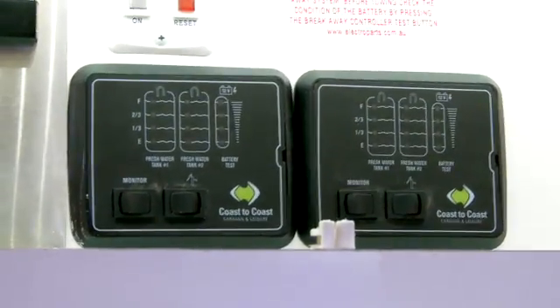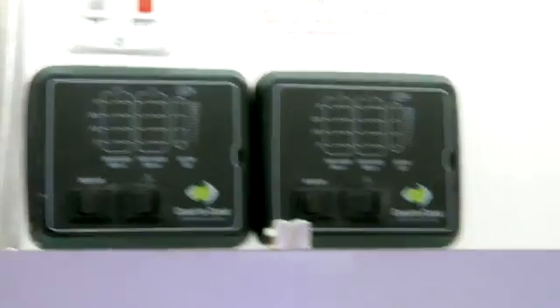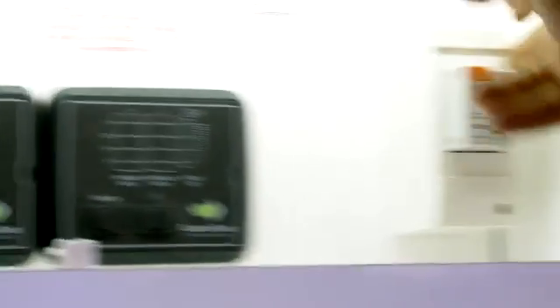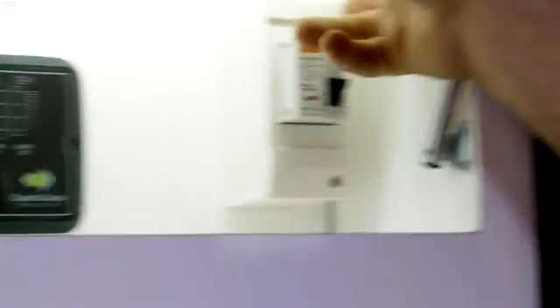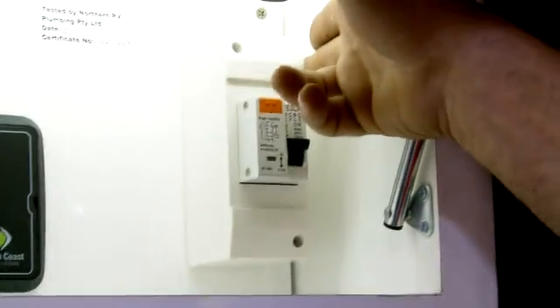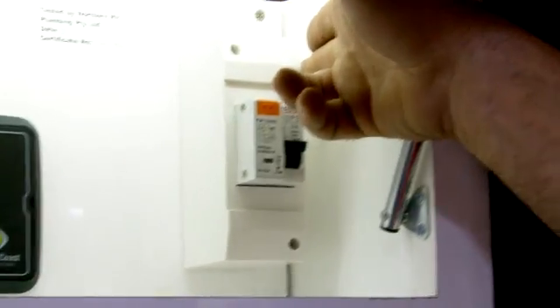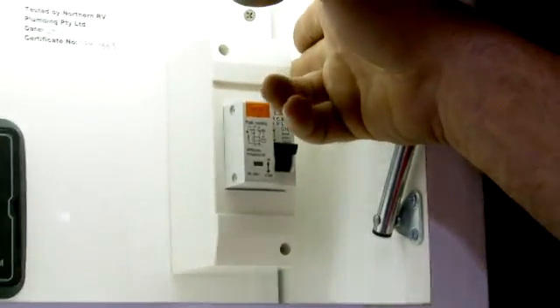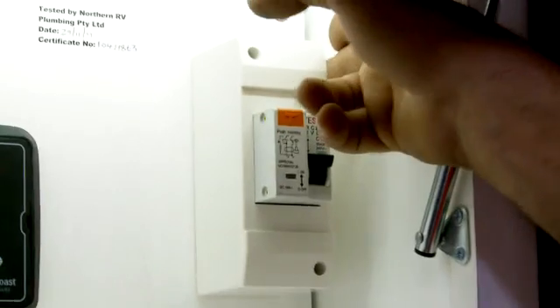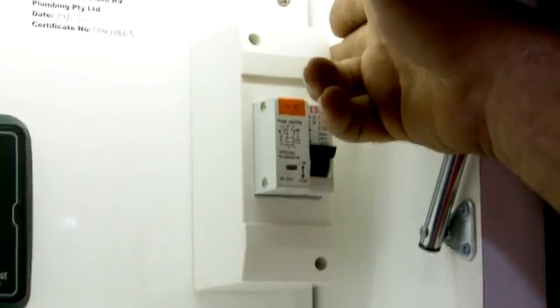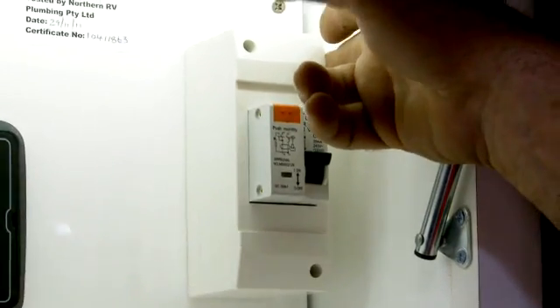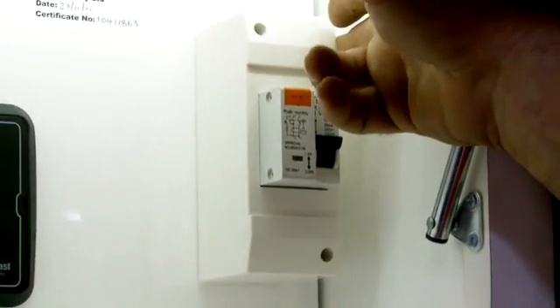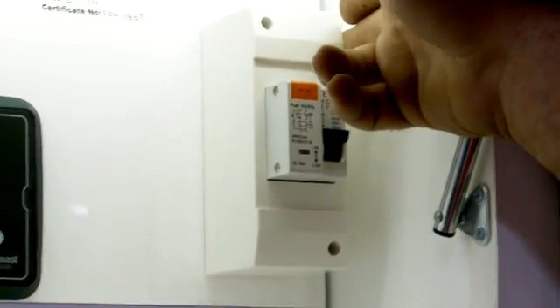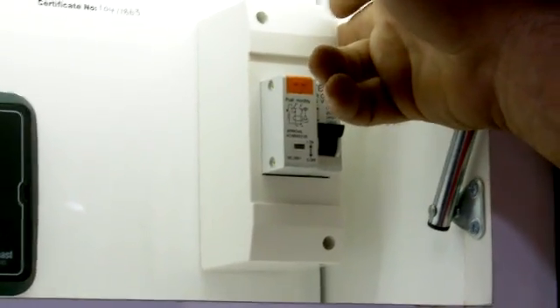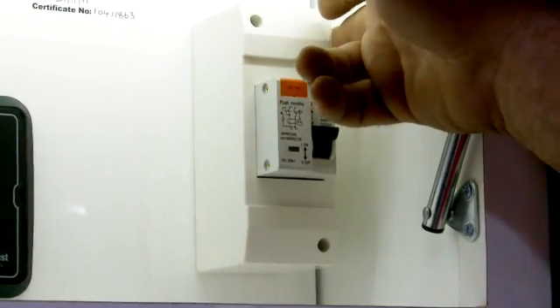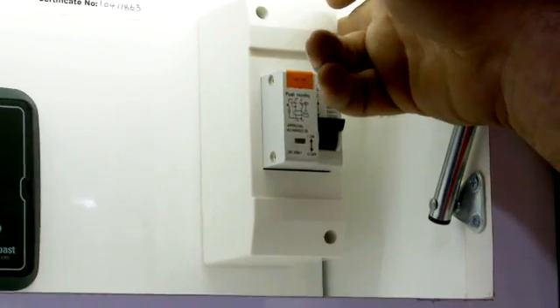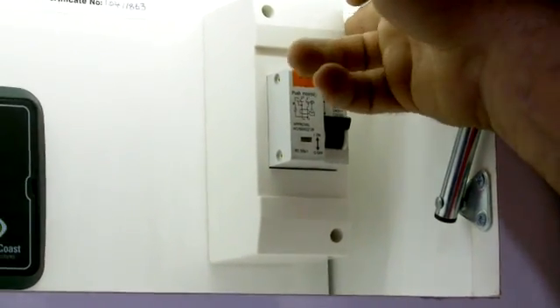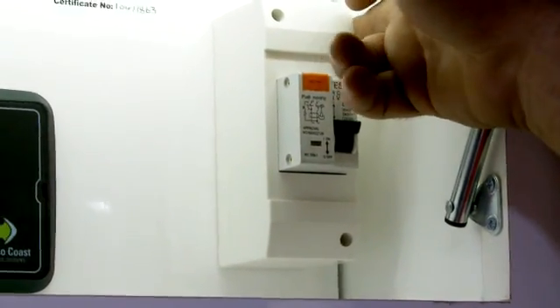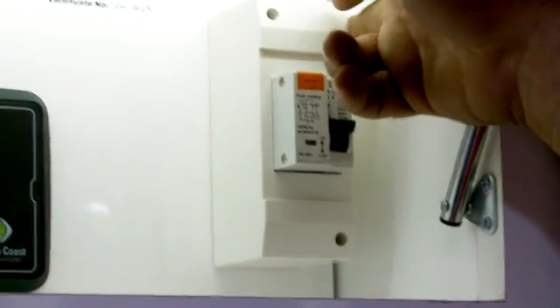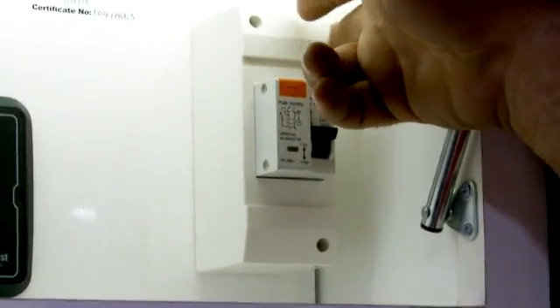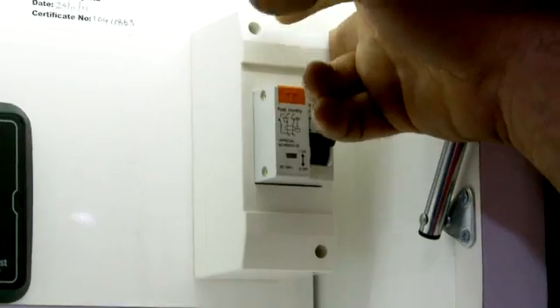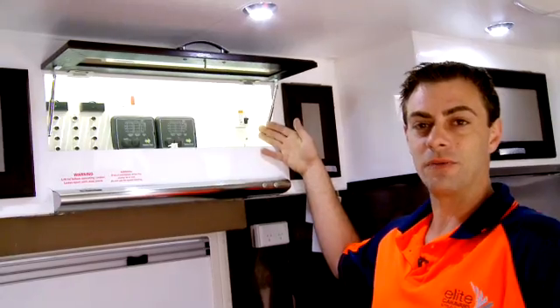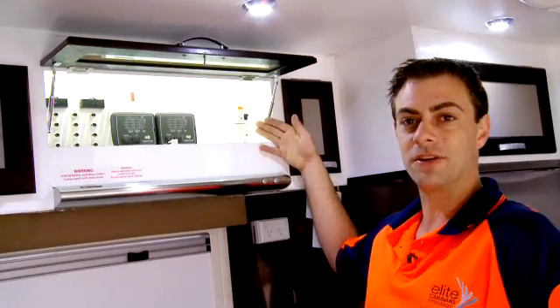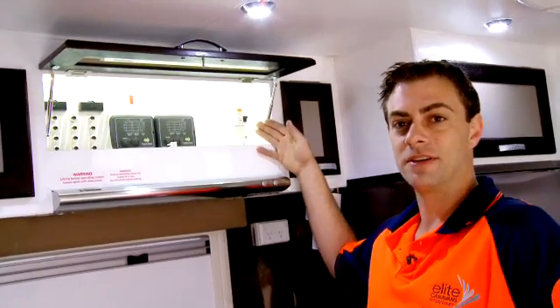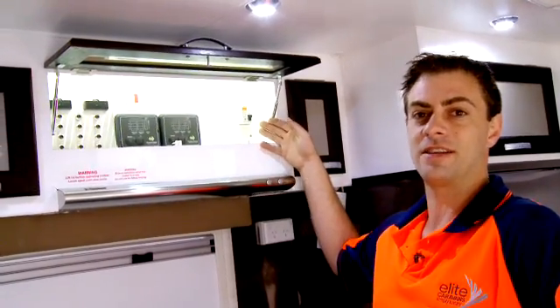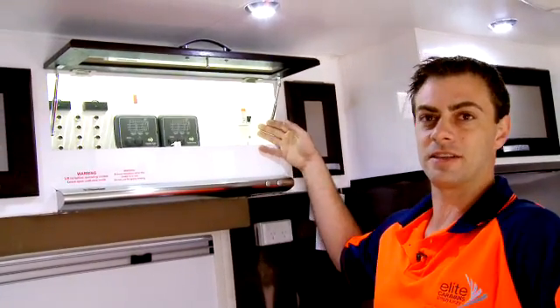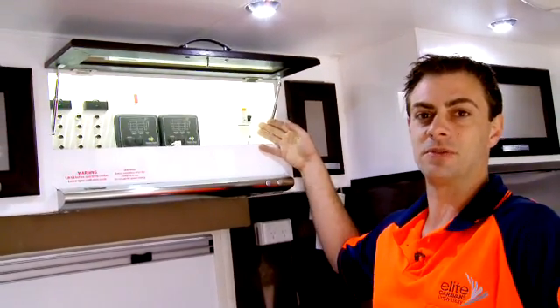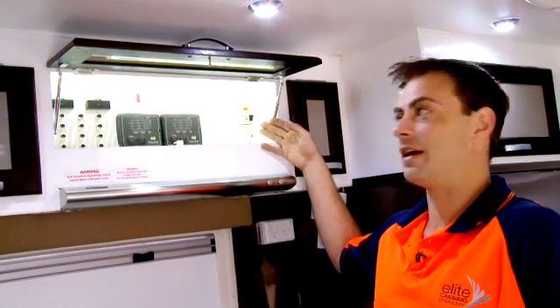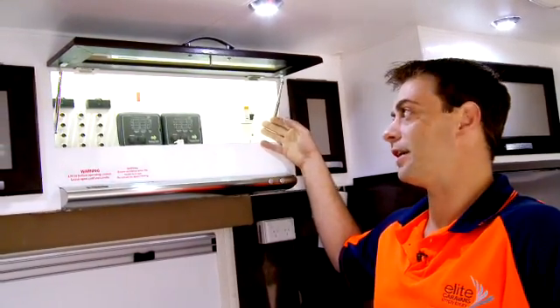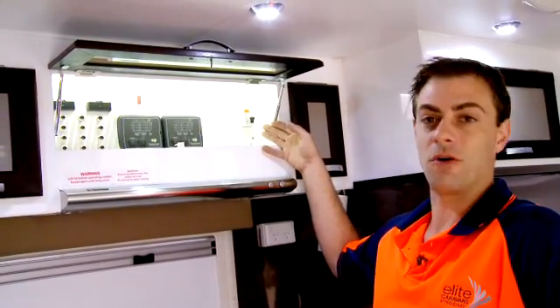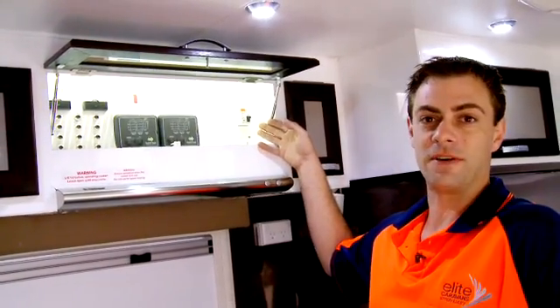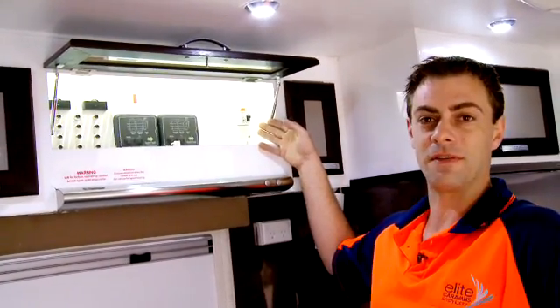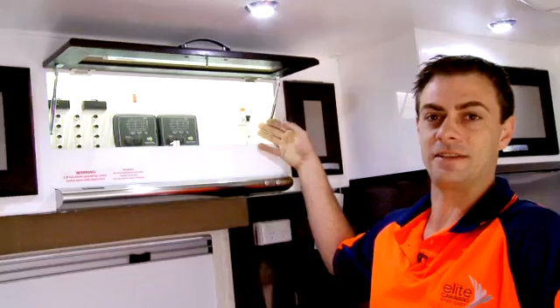Over here we have our 240 volt circuit breaker which is an RCD MCB circuit breaker — switches off in a hundredth of a millisecond — all in one unit, so it's easily accessible and you can always find everything easily.